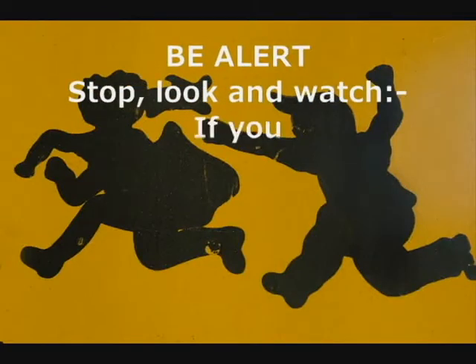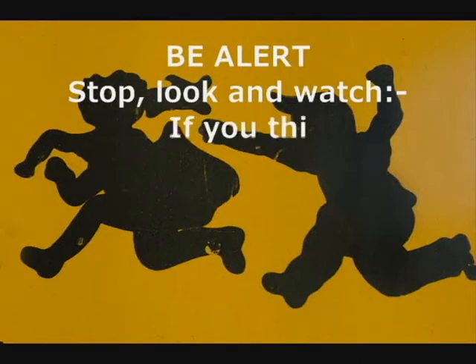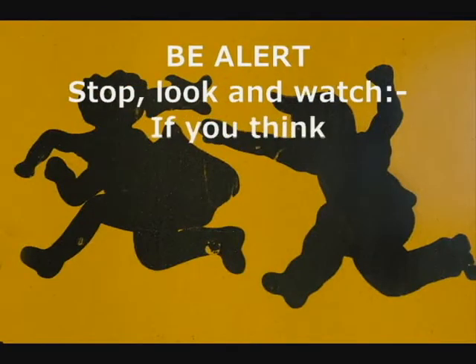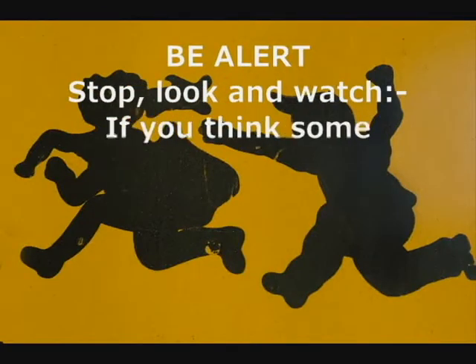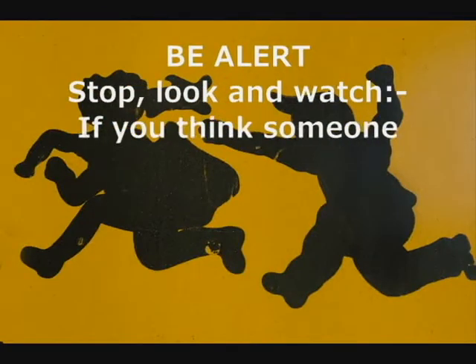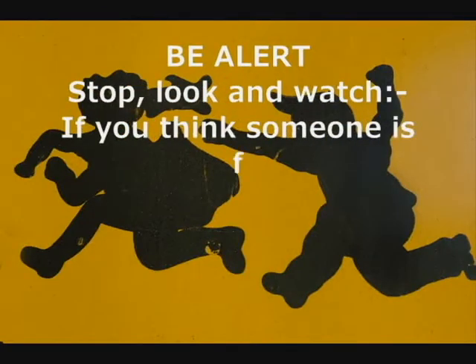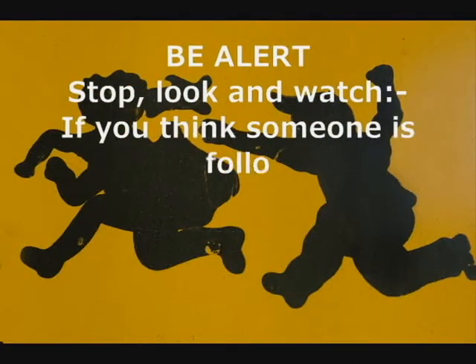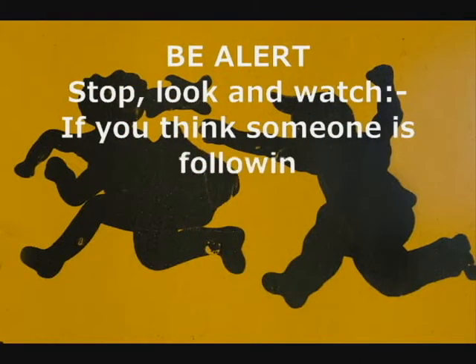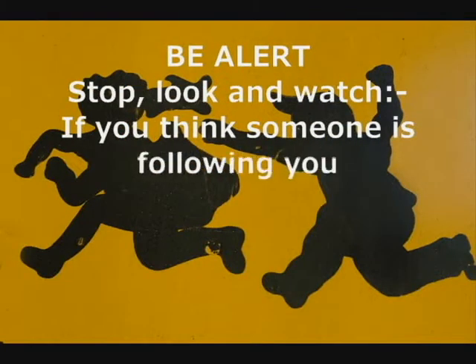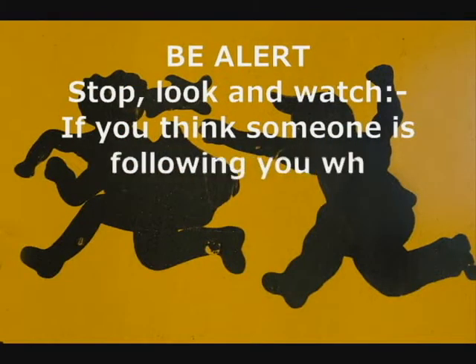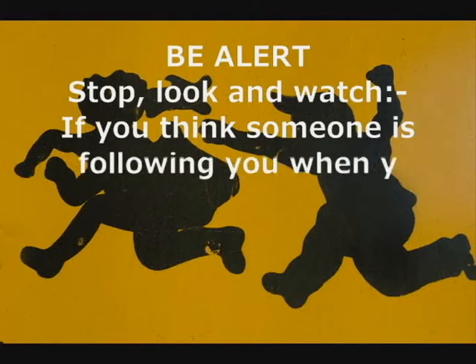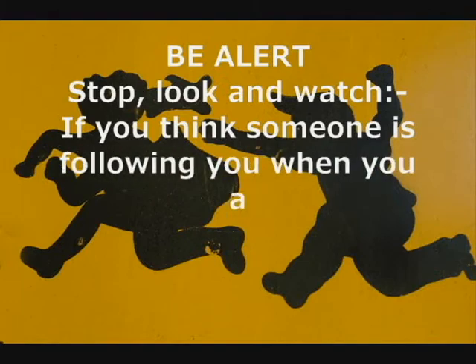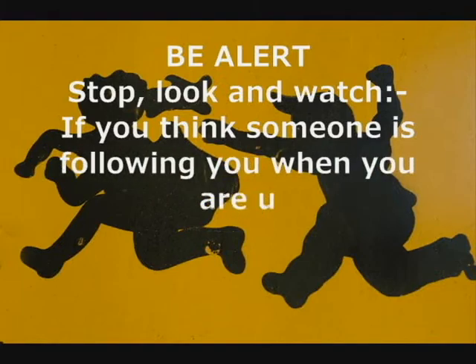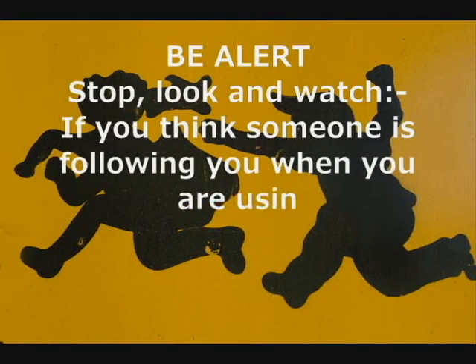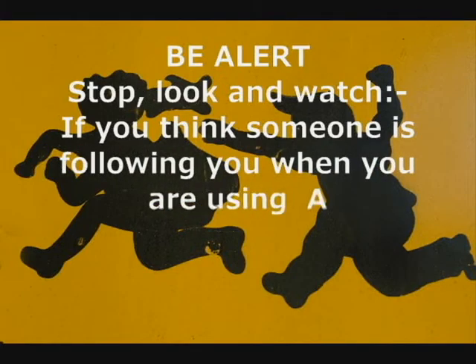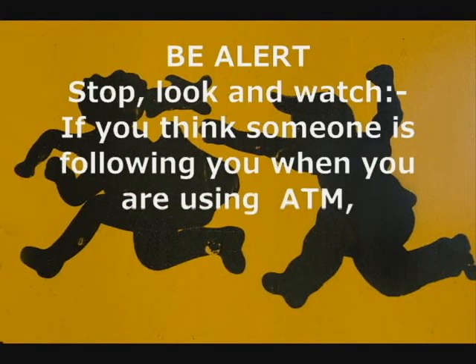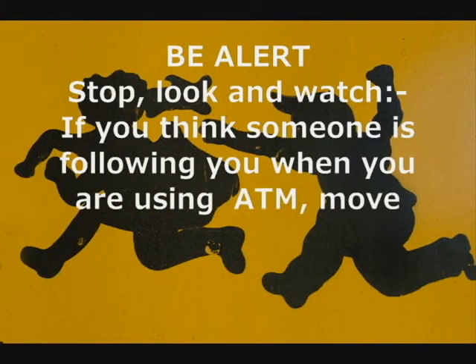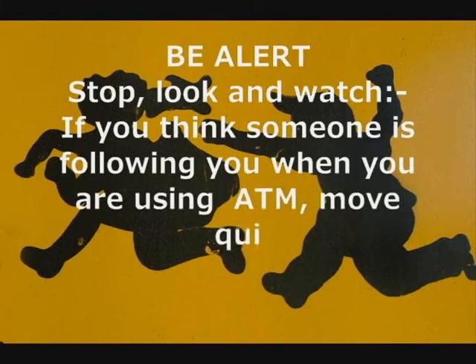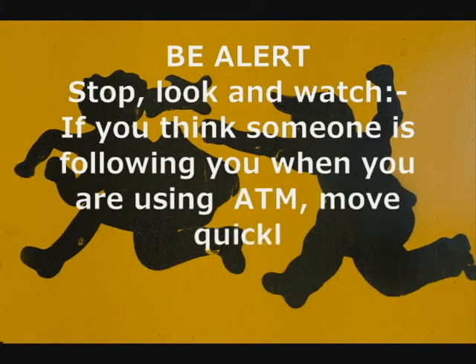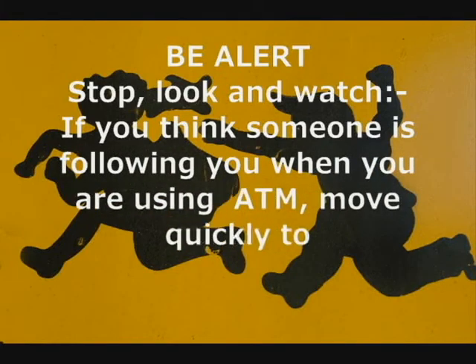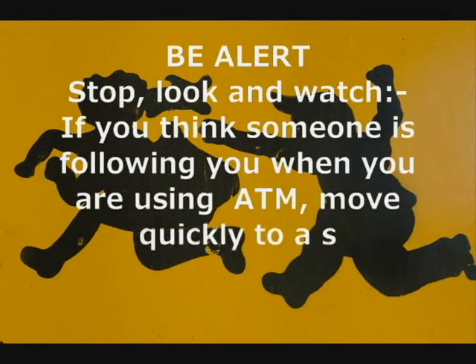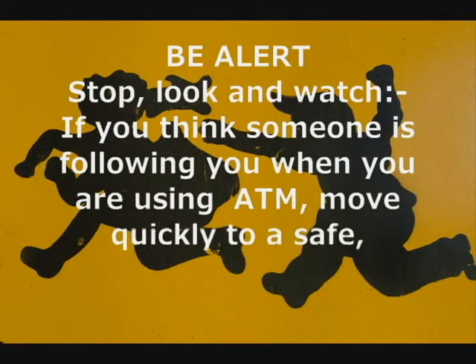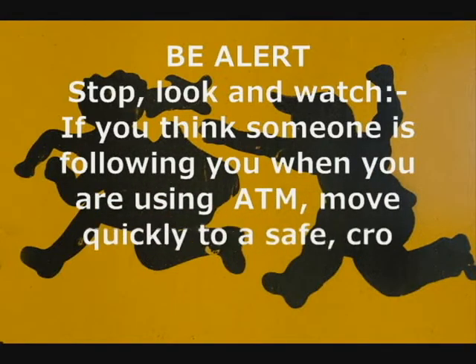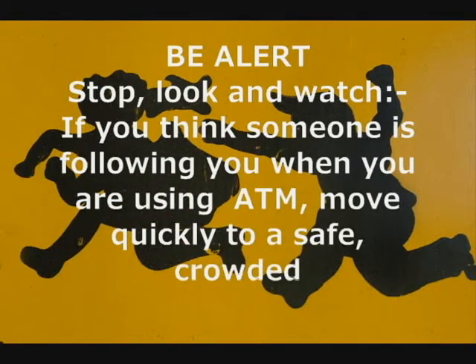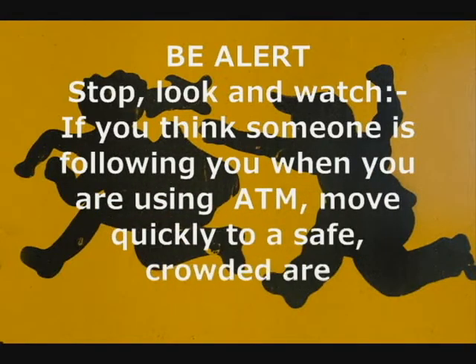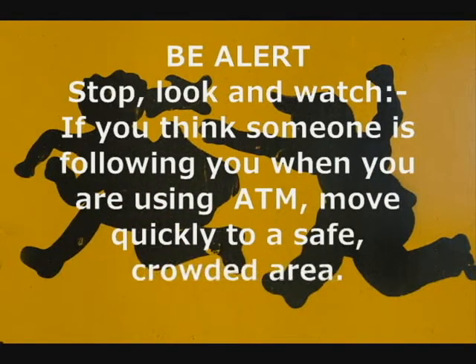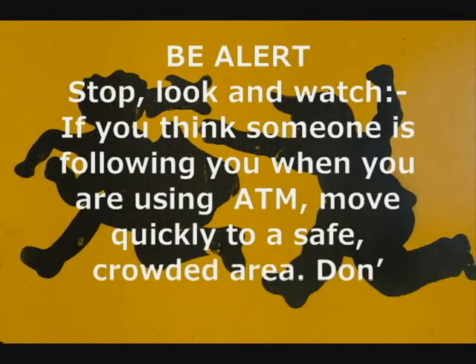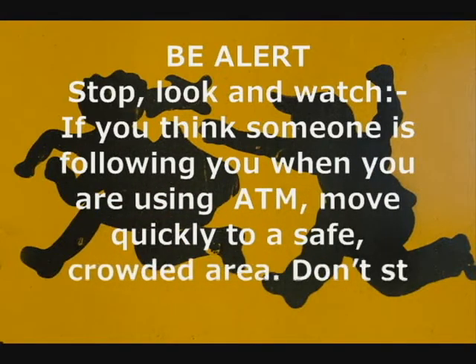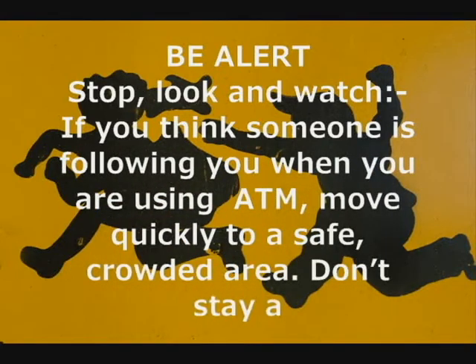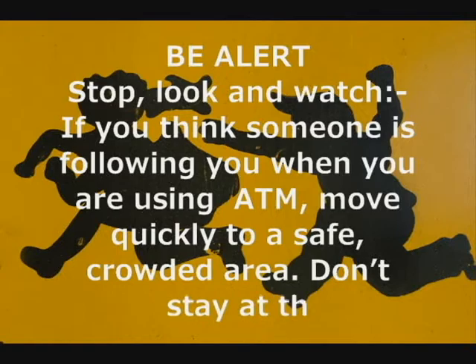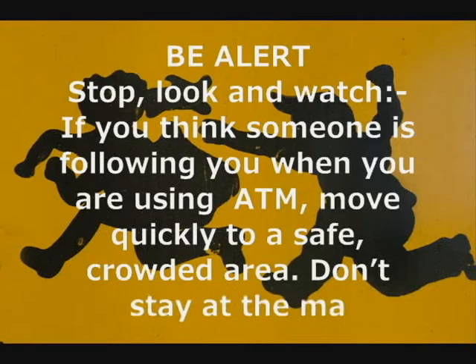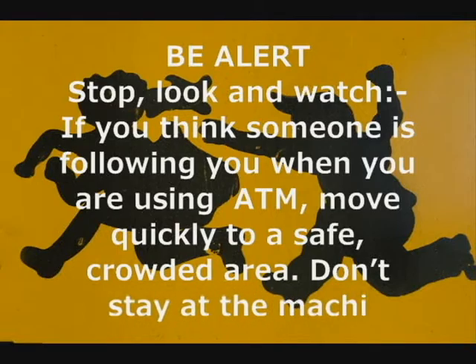If you think someone is following you when you are using ATM, move quickly to a safe, crowded area. Don't stay at the machine.